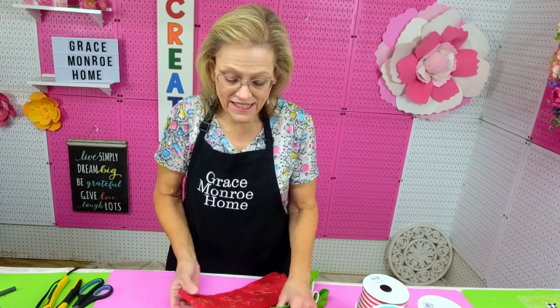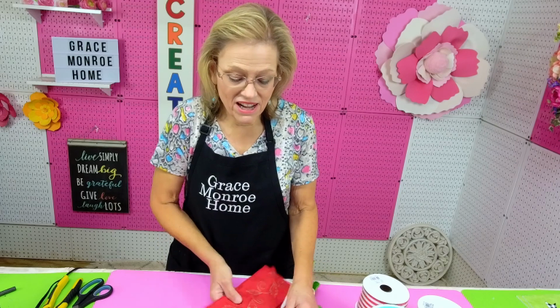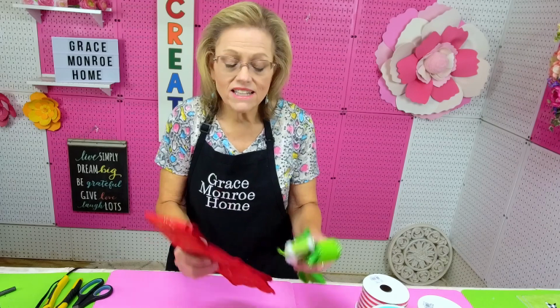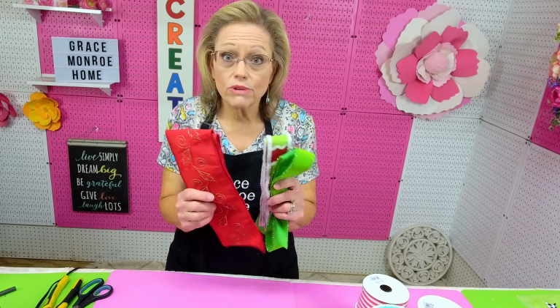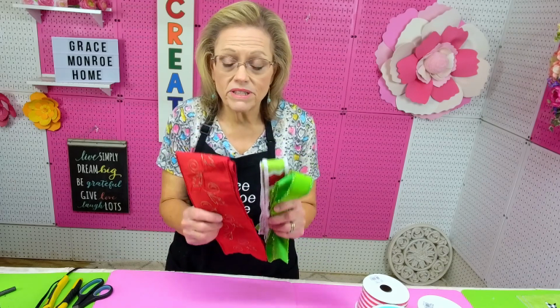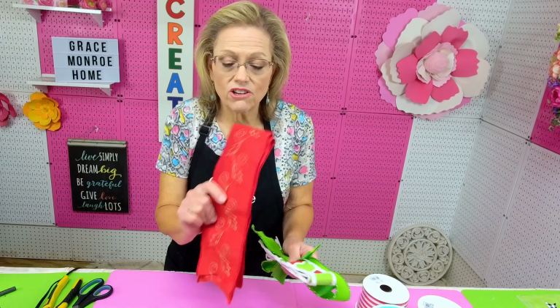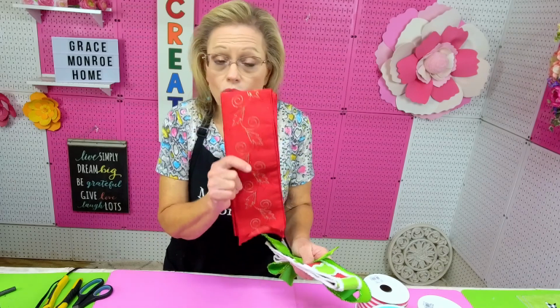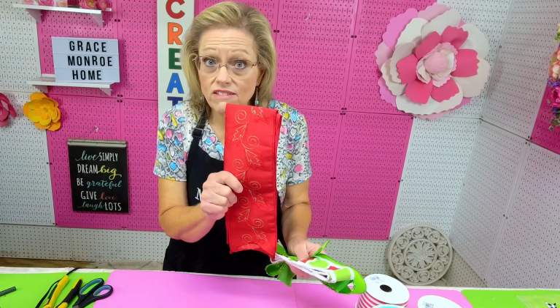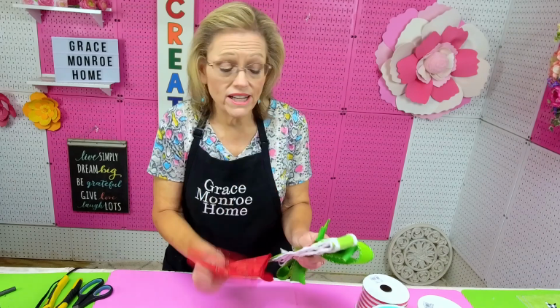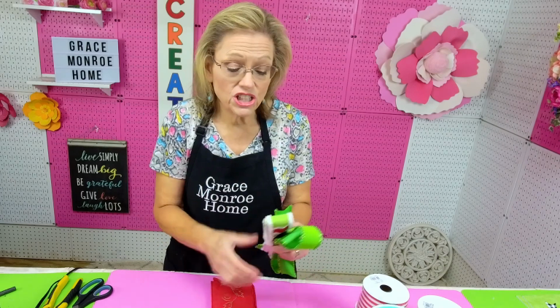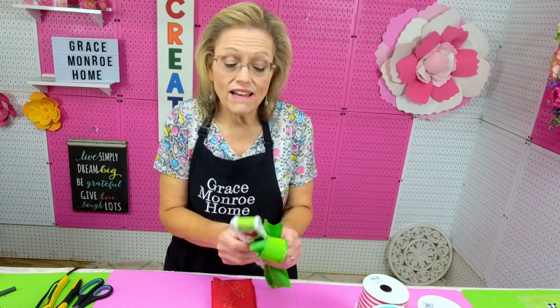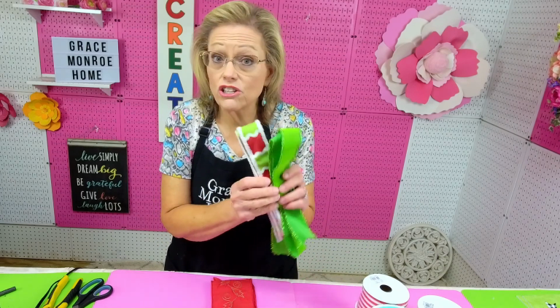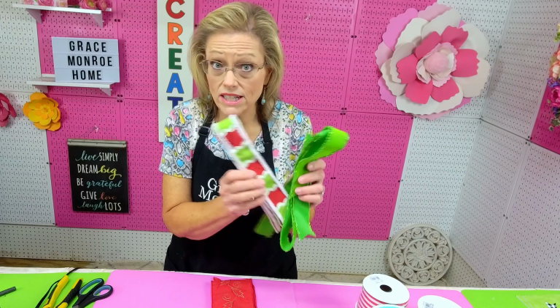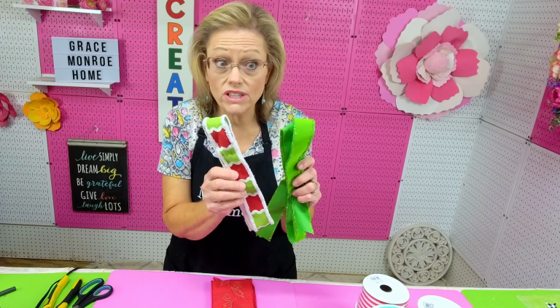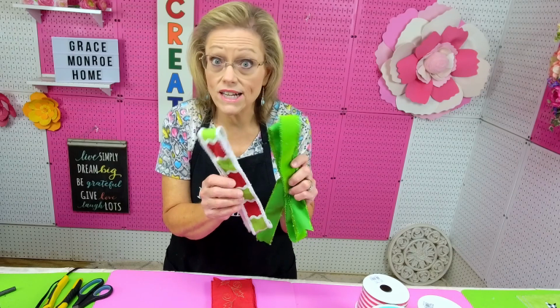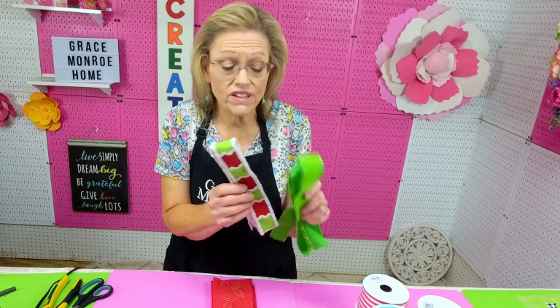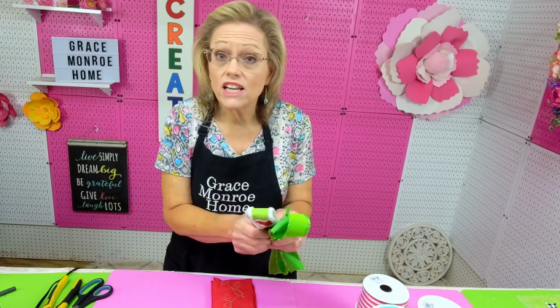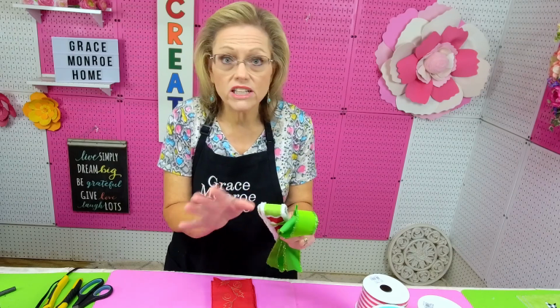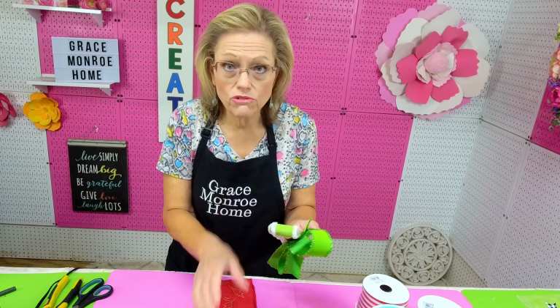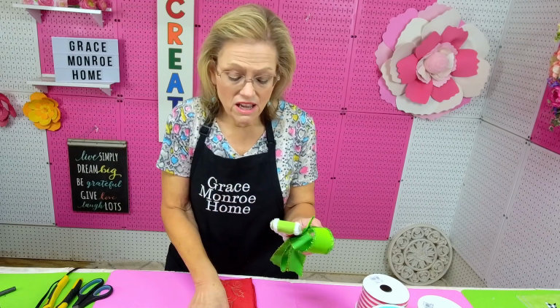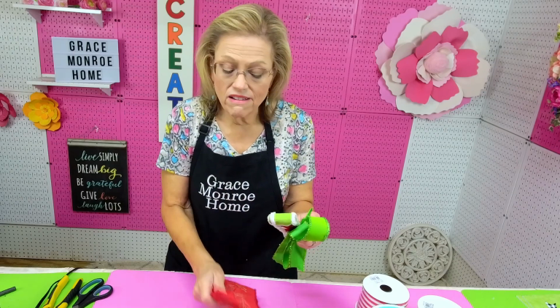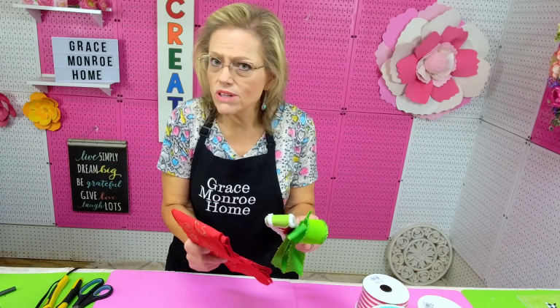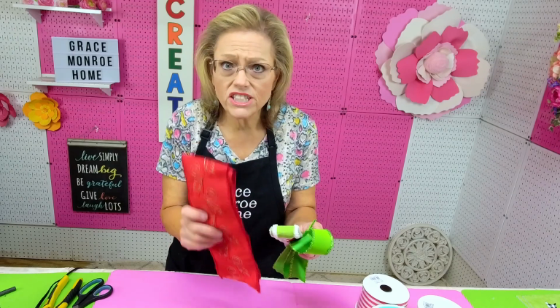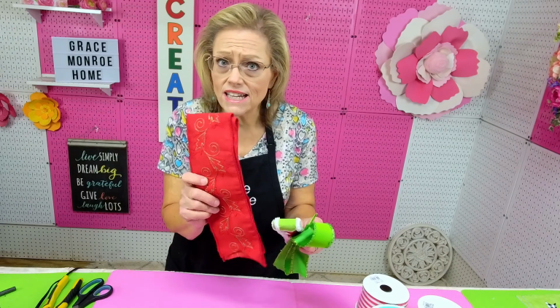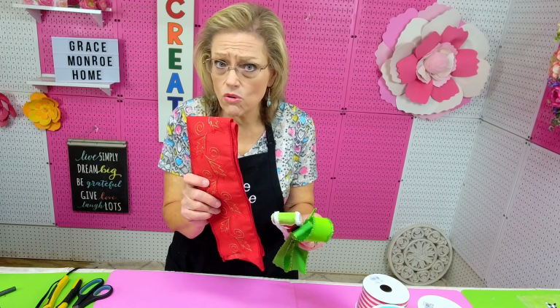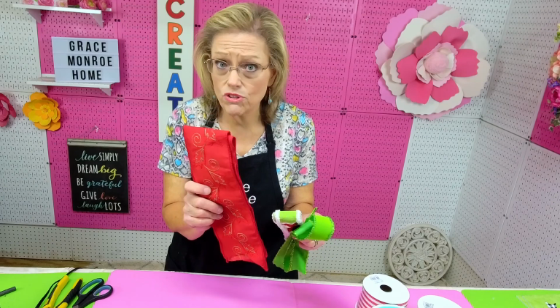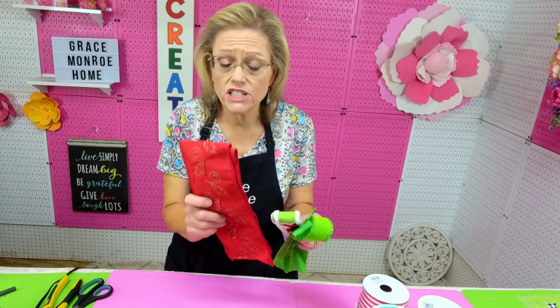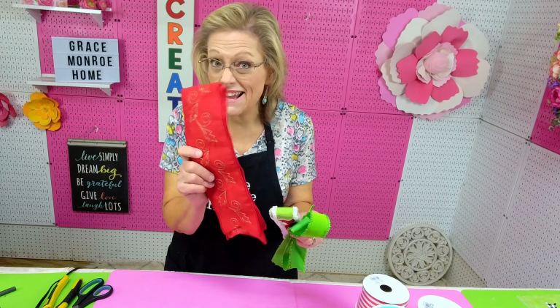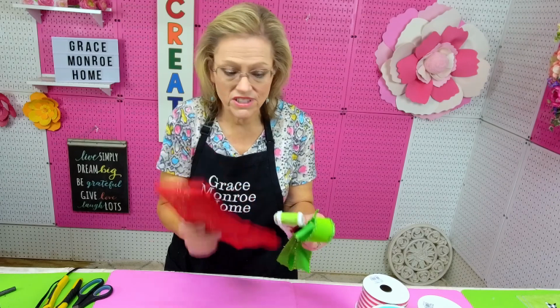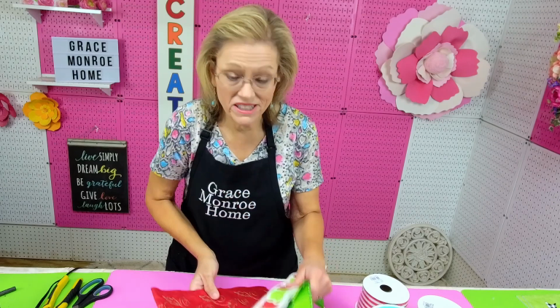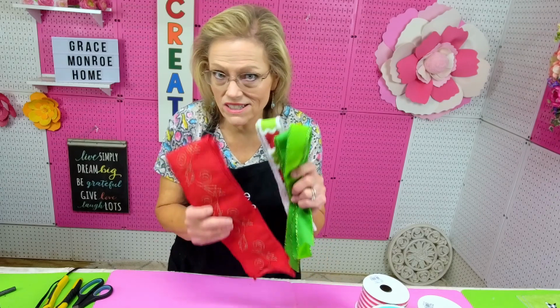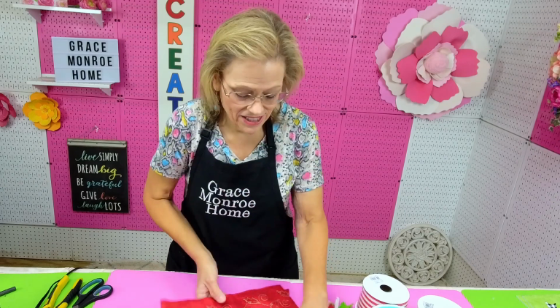I've got three ribbons here. I've got one that's a four inch and two that are one and a half inch. You can use a two and a half inch instead of the four if you wanted to, but I love this ribbon so I was going to use that.